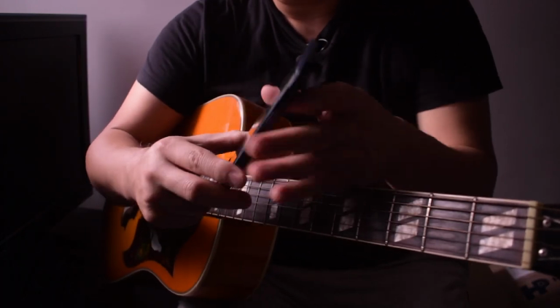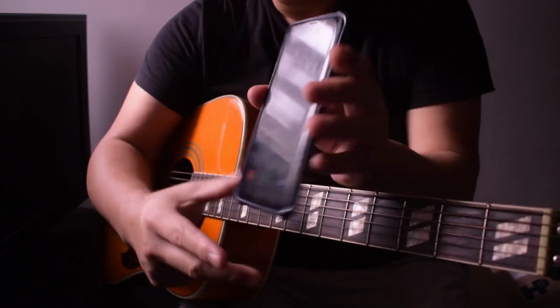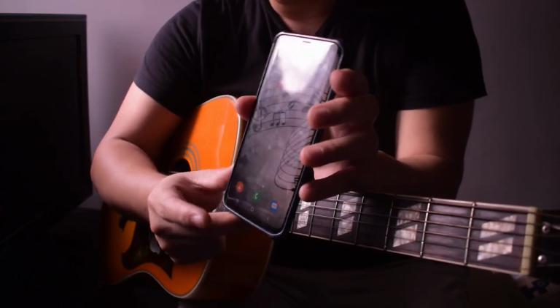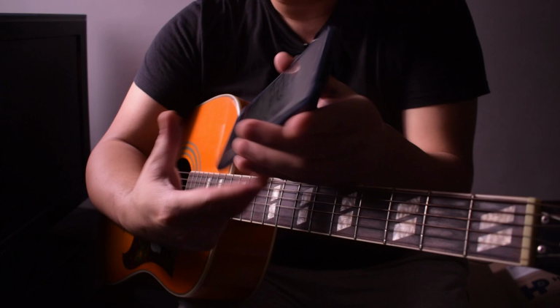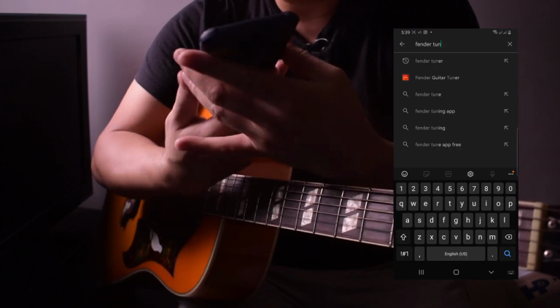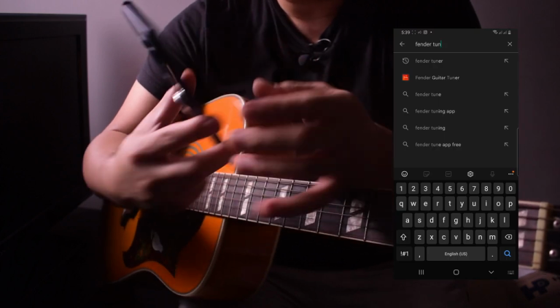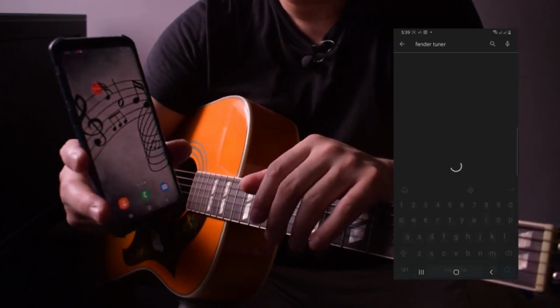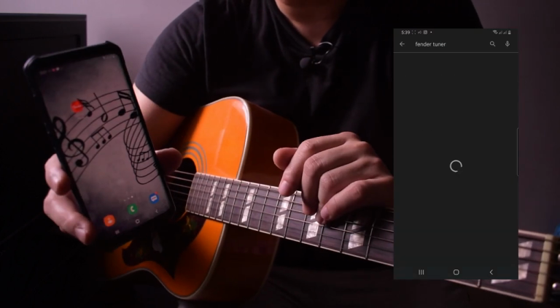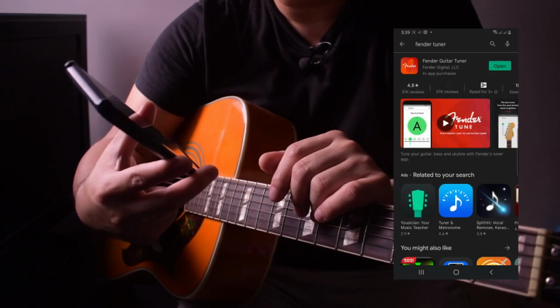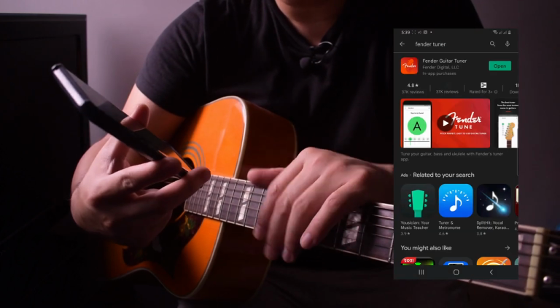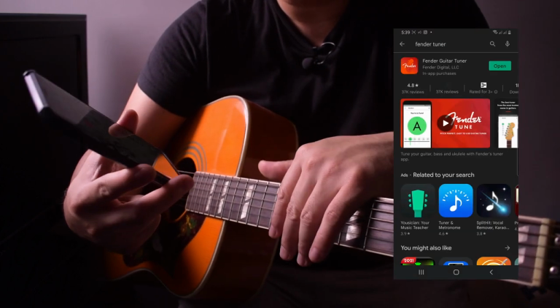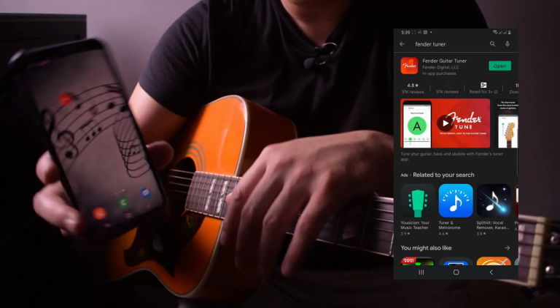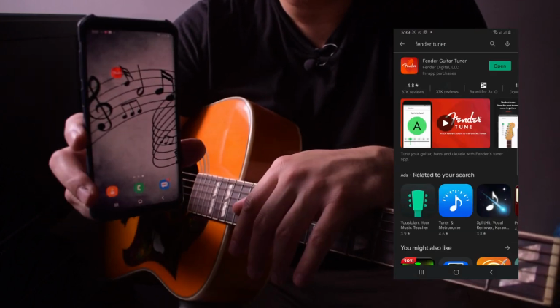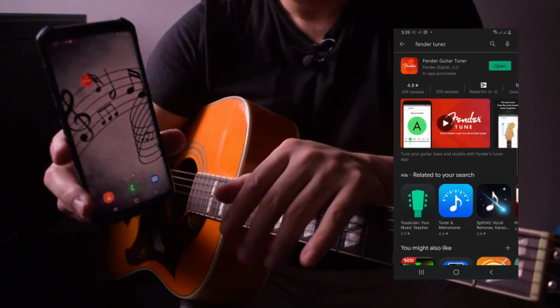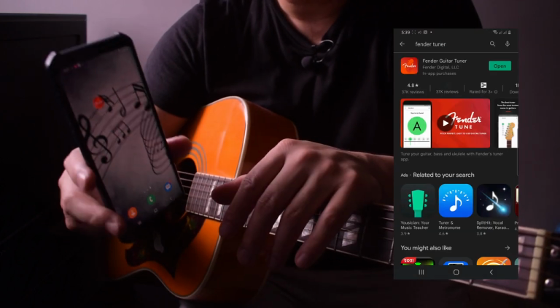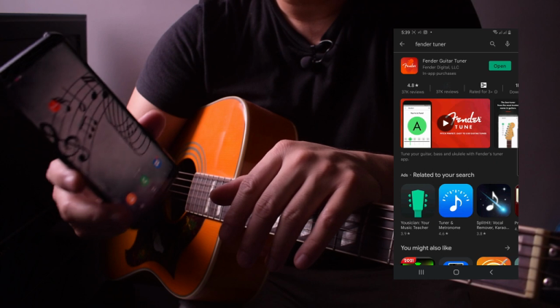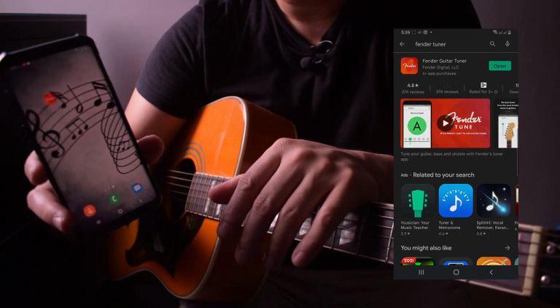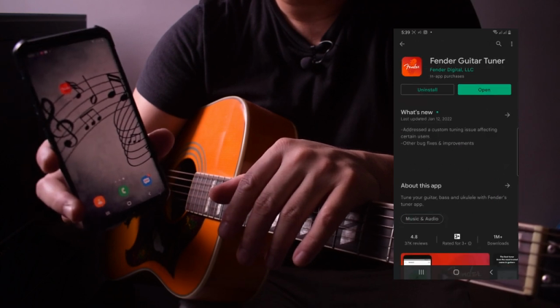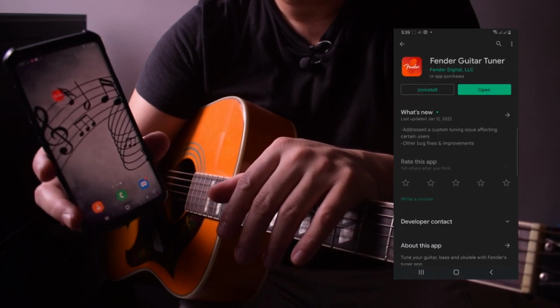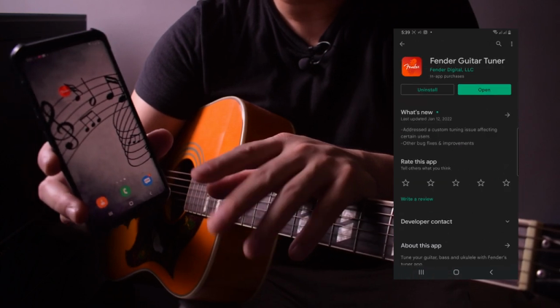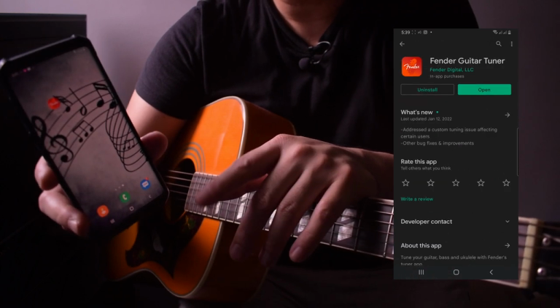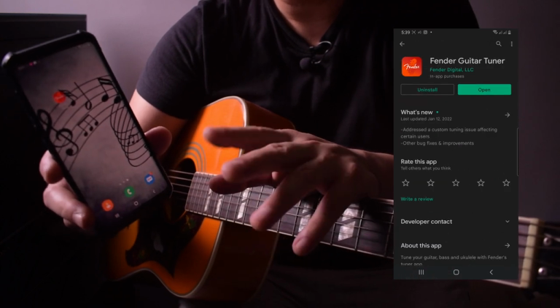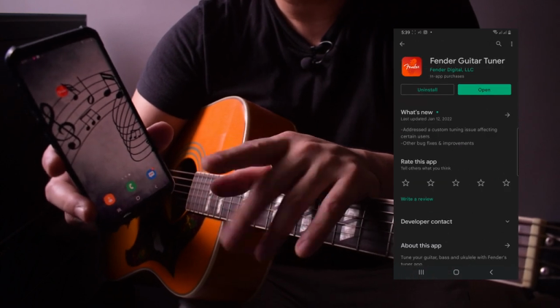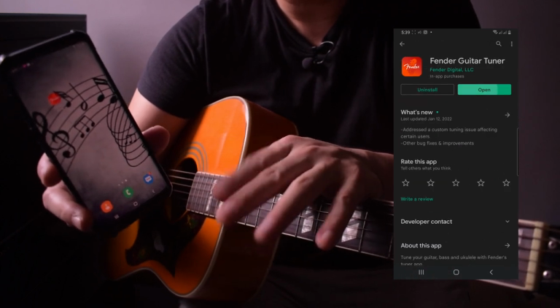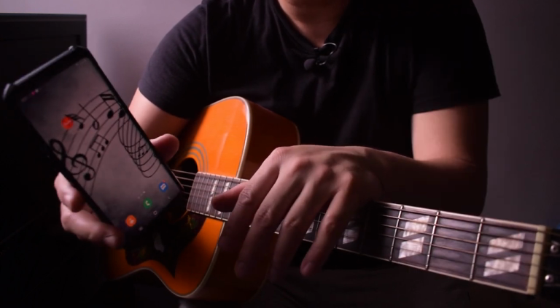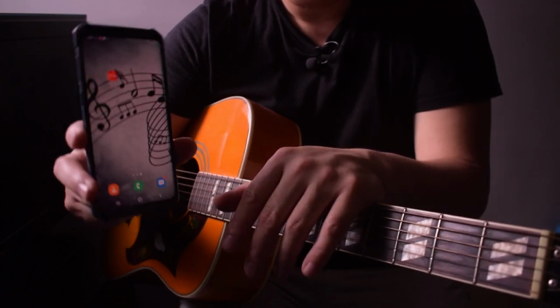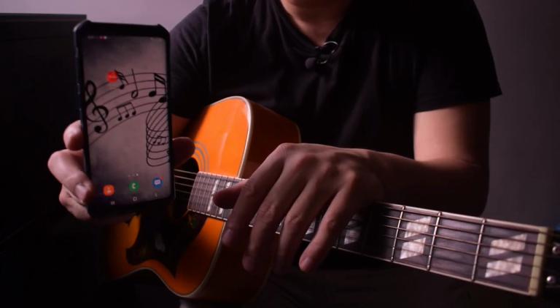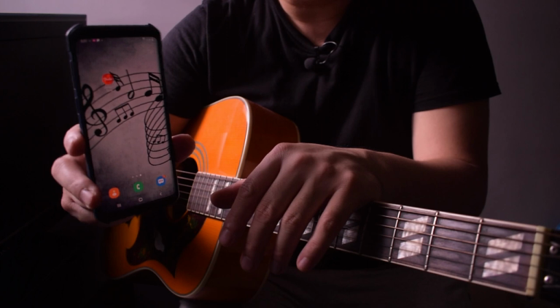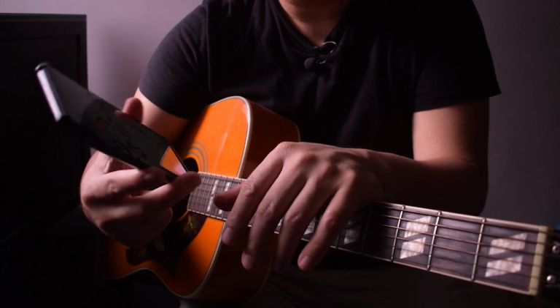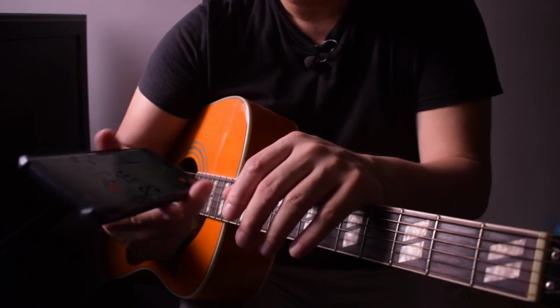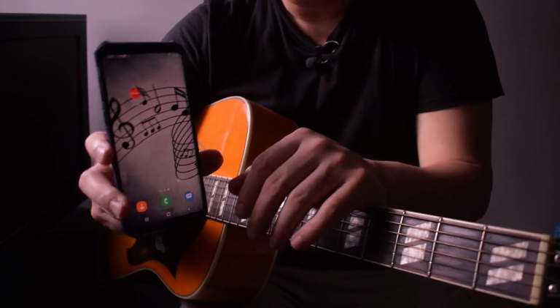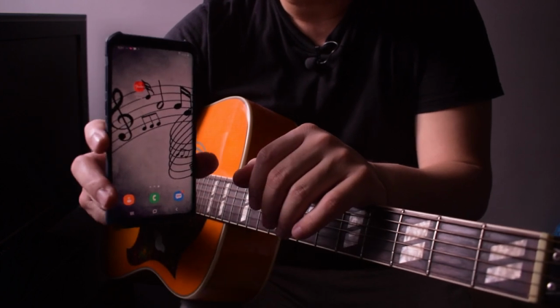First, I recommend downloading an app called Fender Tune. You can download it on the Play Store for Android, and I think there's a version for iOS also. Google that and we'll get started.